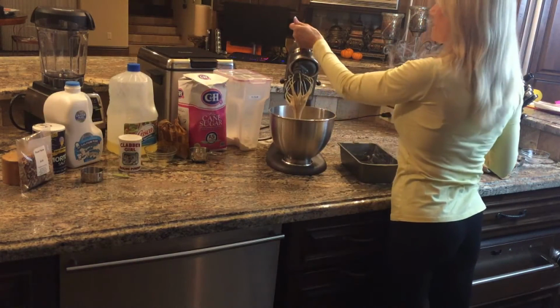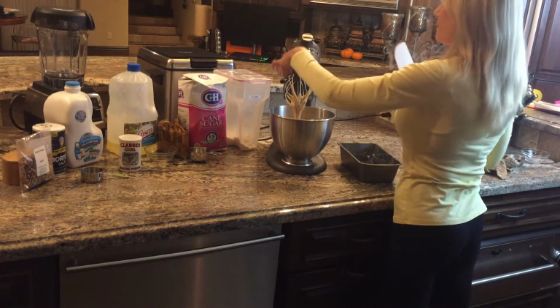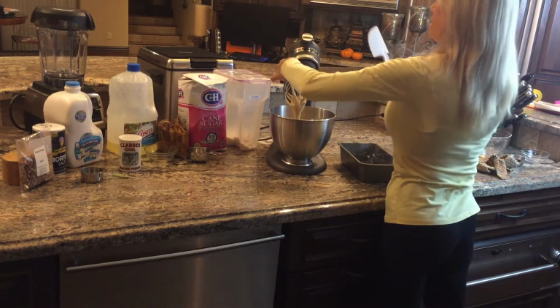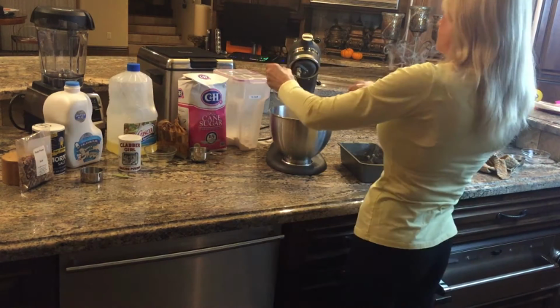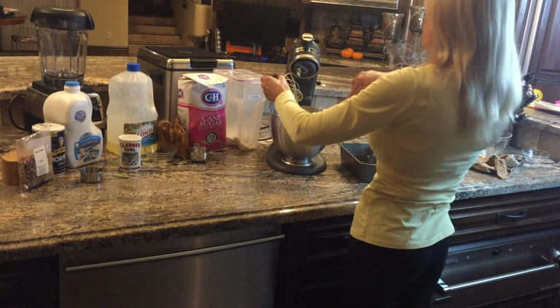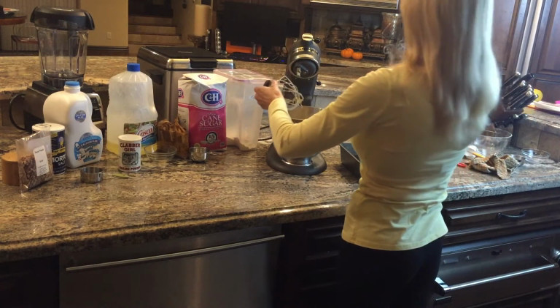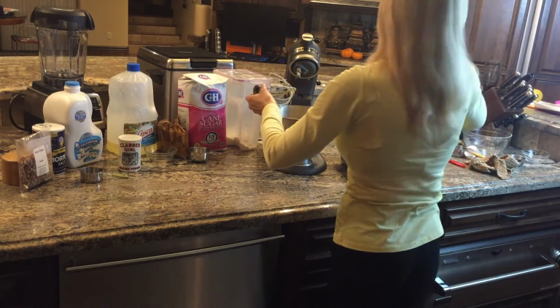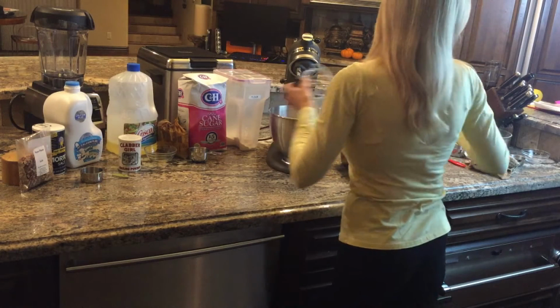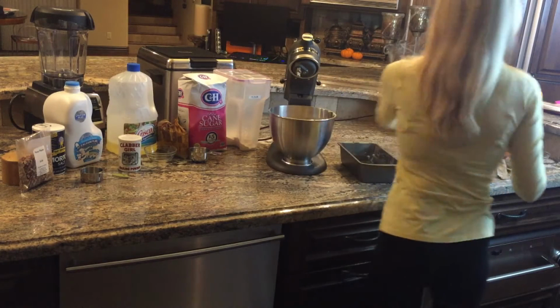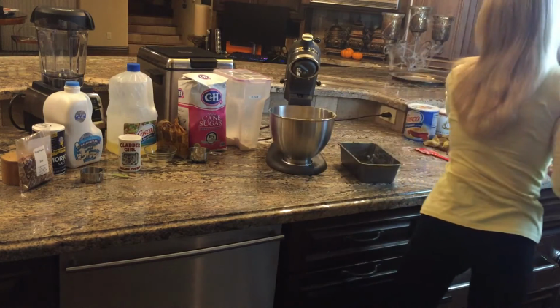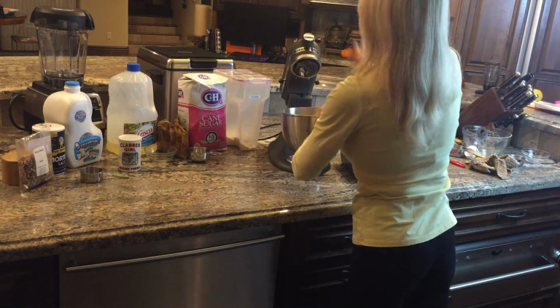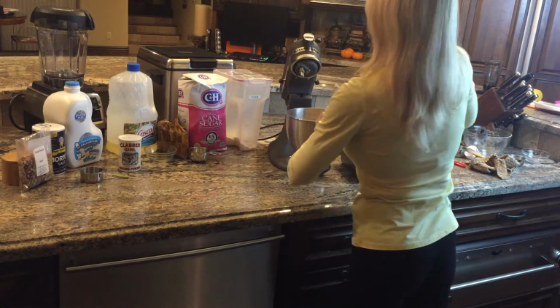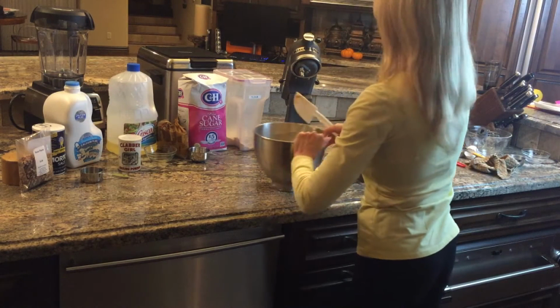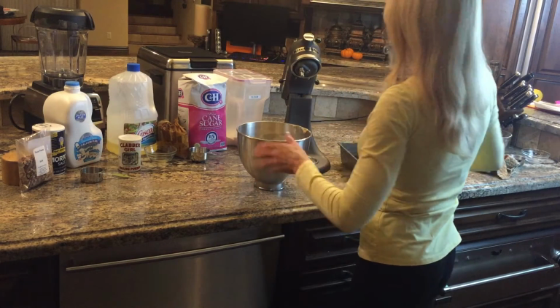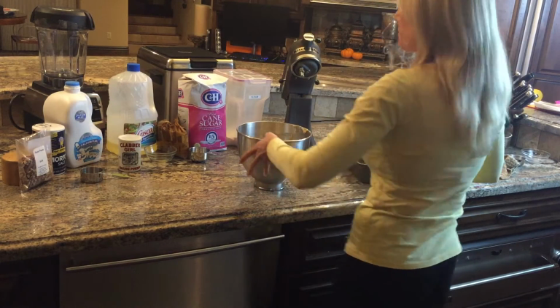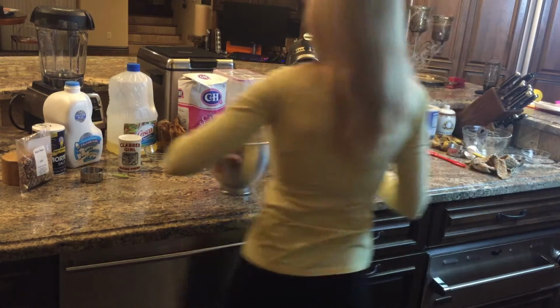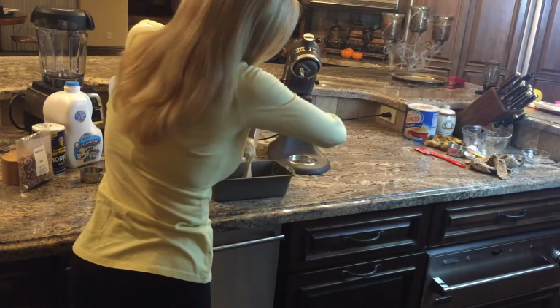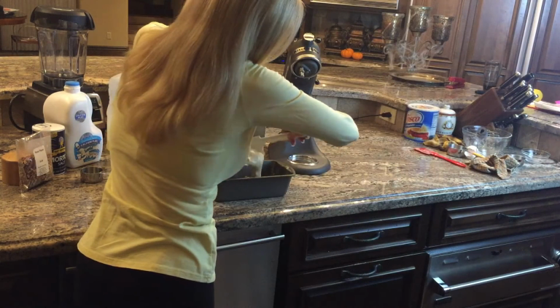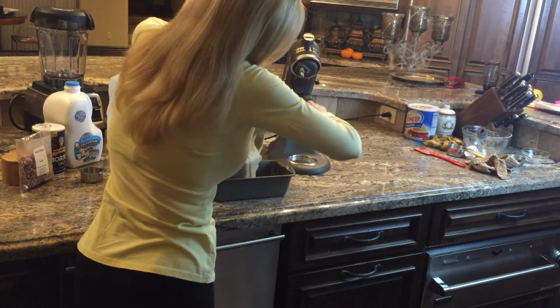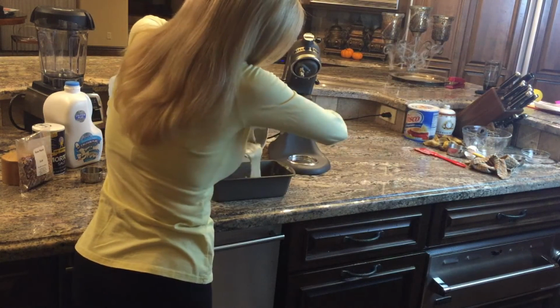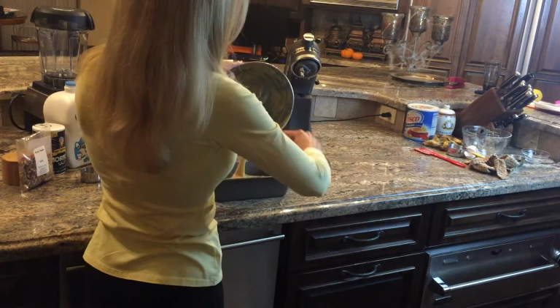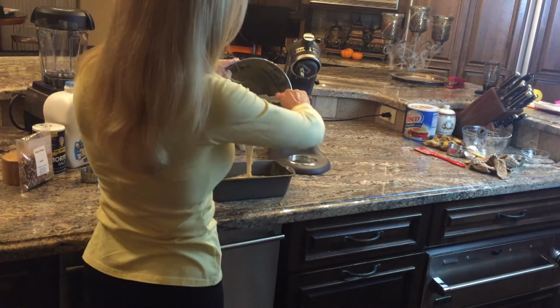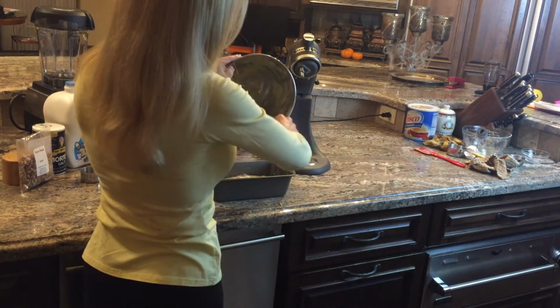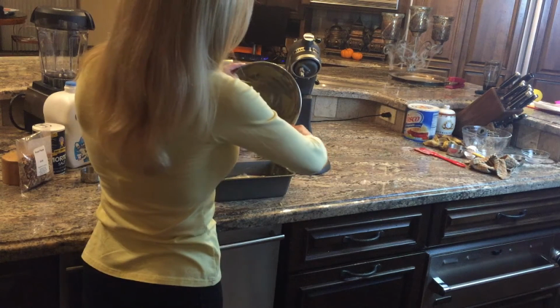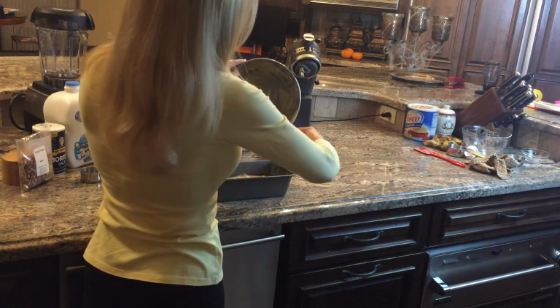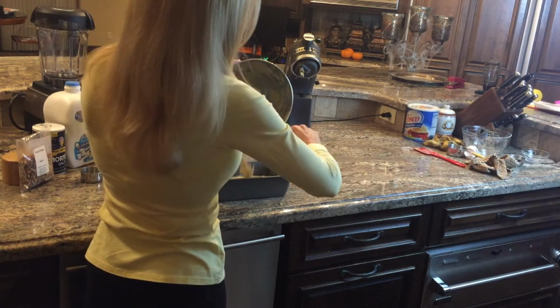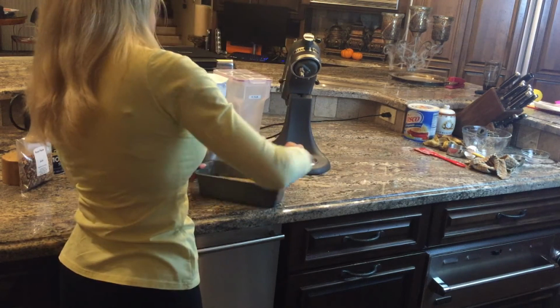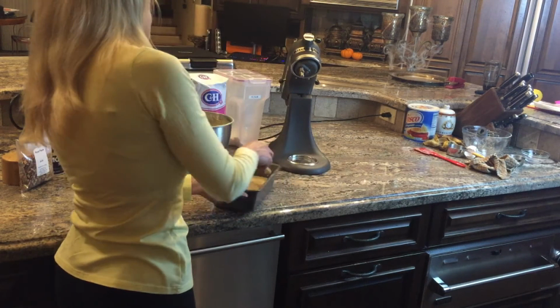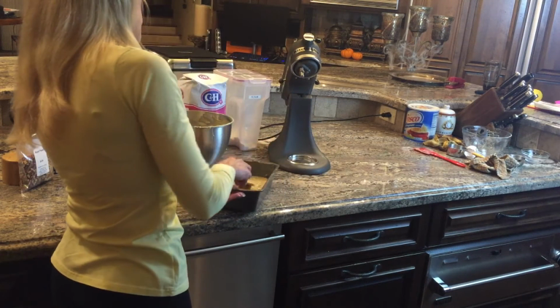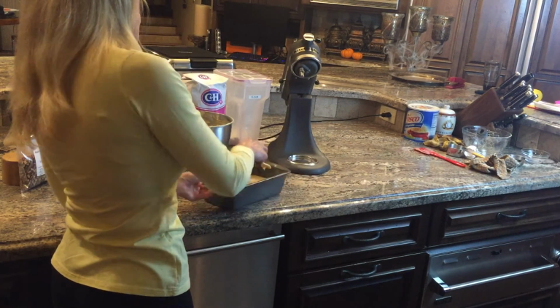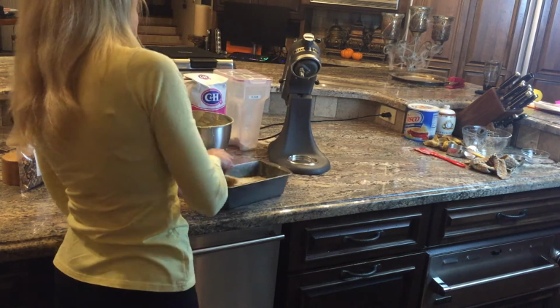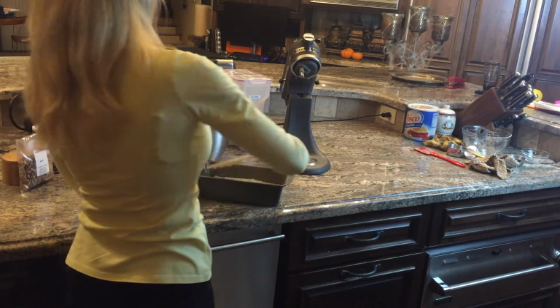Now pour your batter in a nine by five inch loaf pan. If you're using the smaller loaf pans, you can get two loaves of bread out of this. Smooth the batter really evenly to all the sides of the pan.